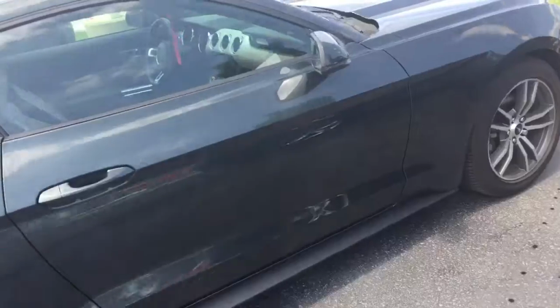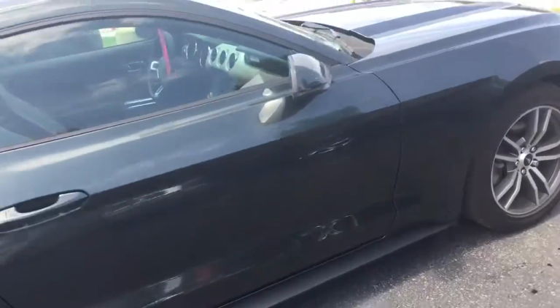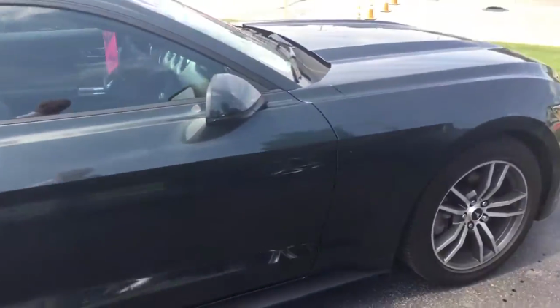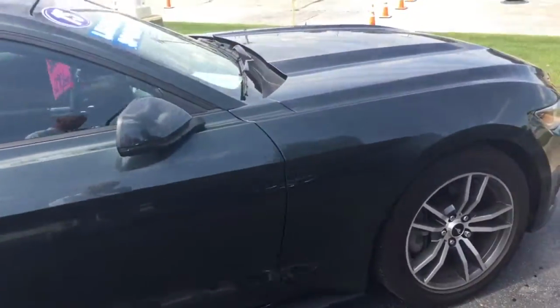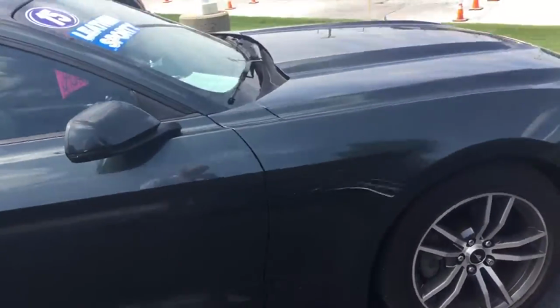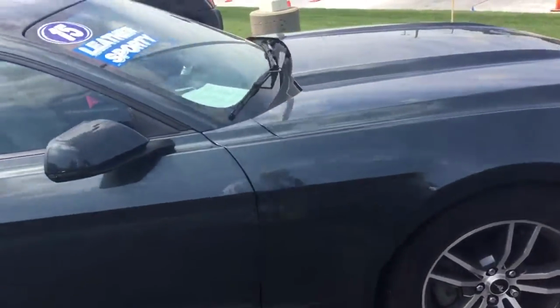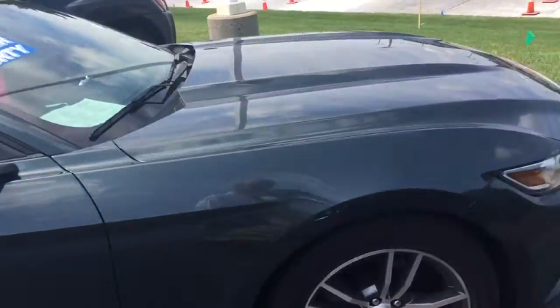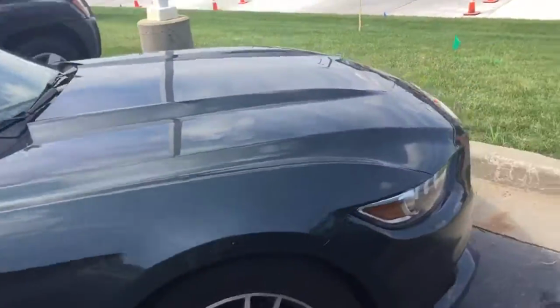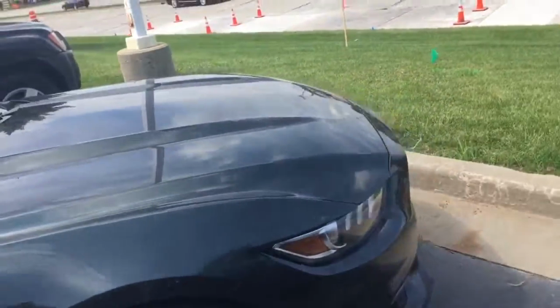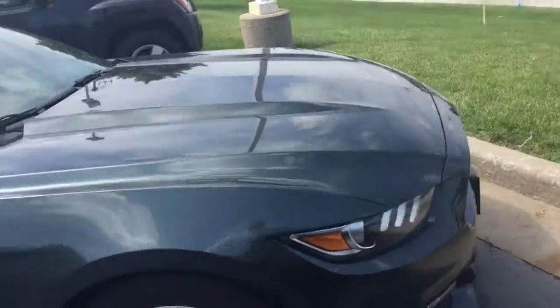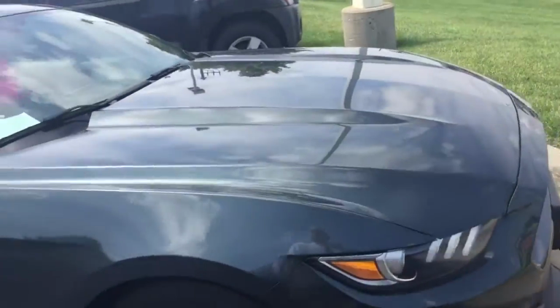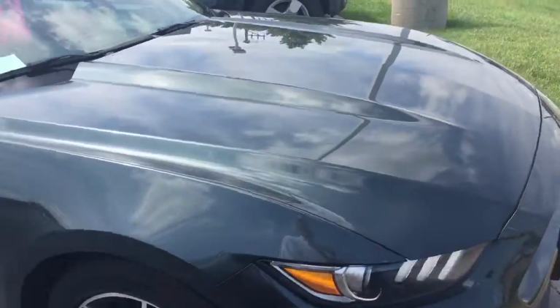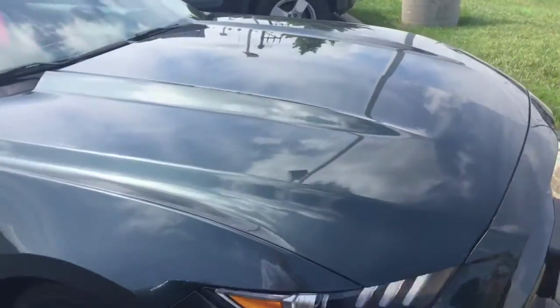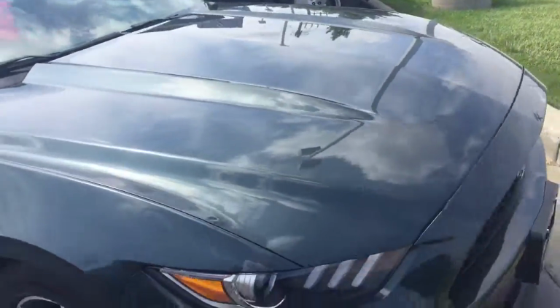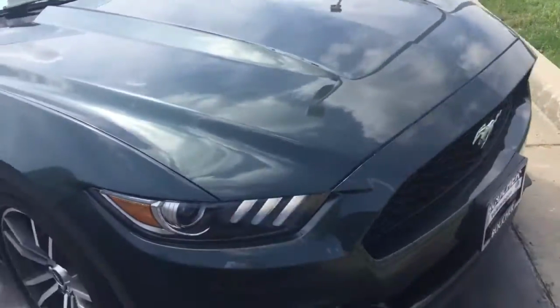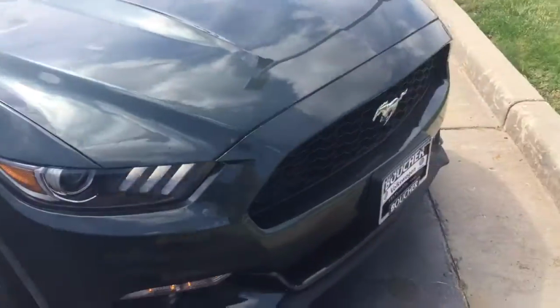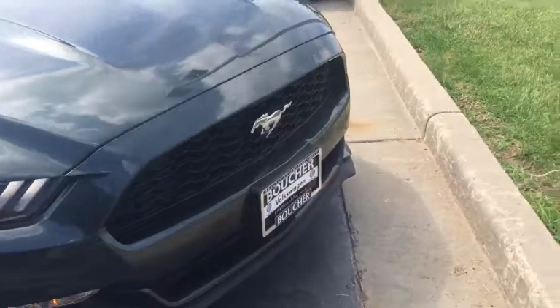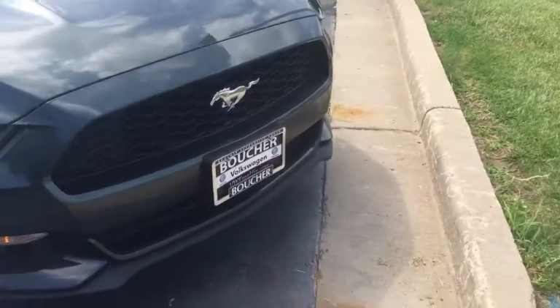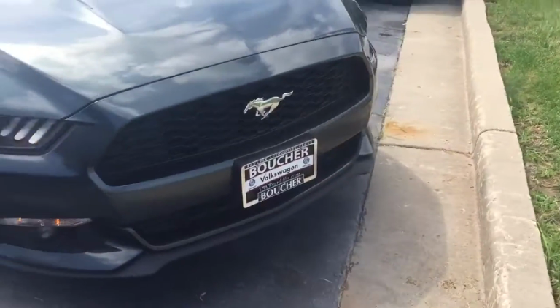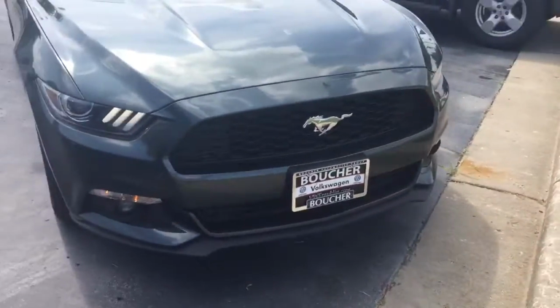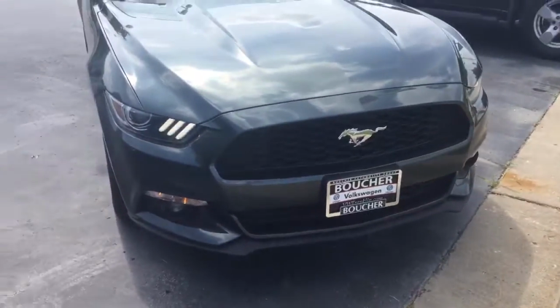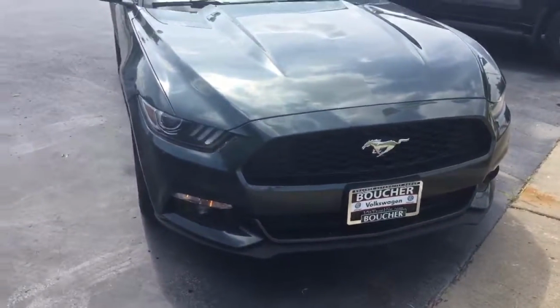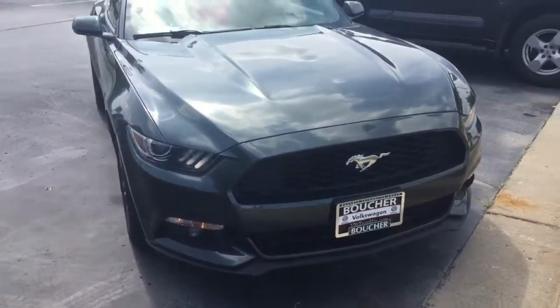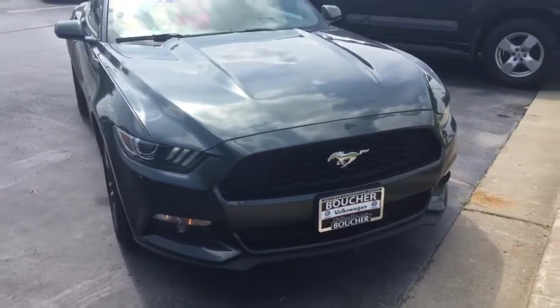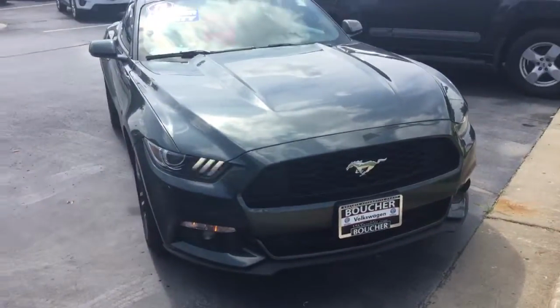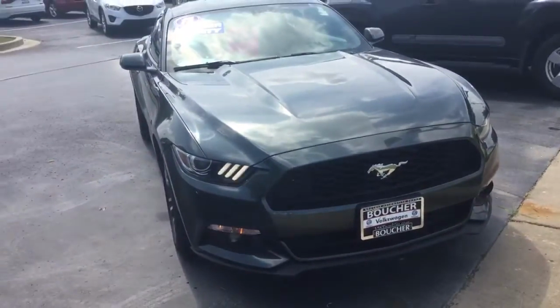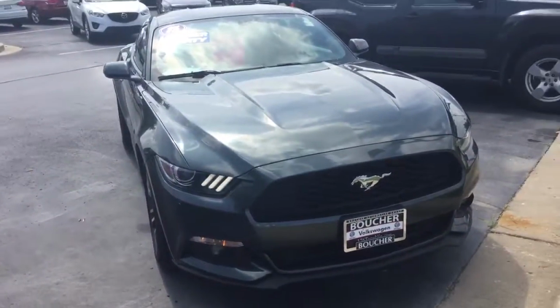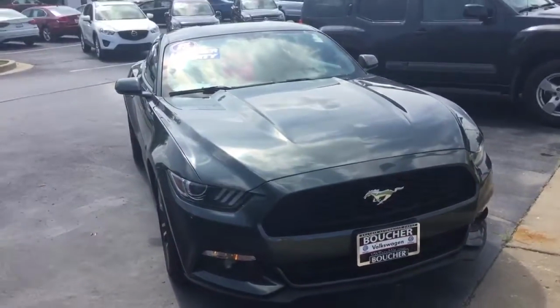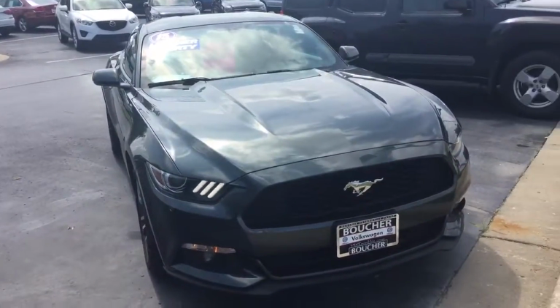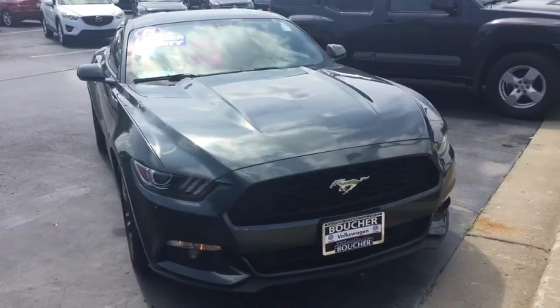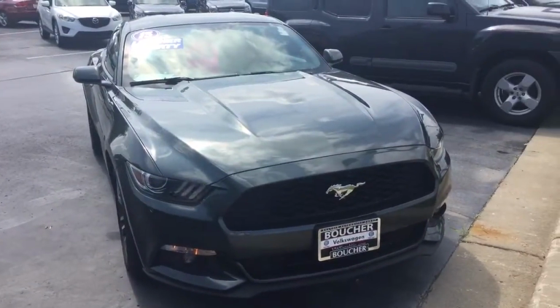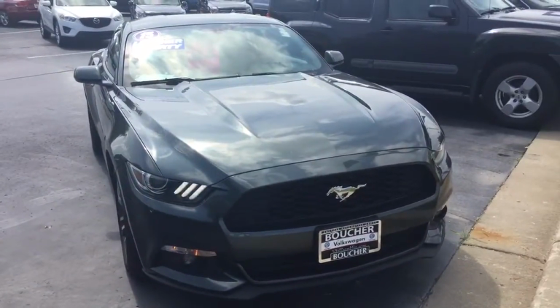Be happy to show it to you or answer any questions you might have. Oh, and it does only have 39,000 miles on it. You can reach me at 414-525-1100 and again my name is Nick.